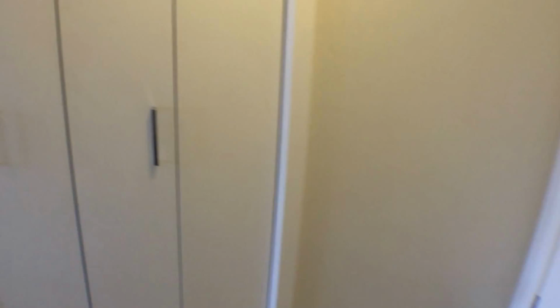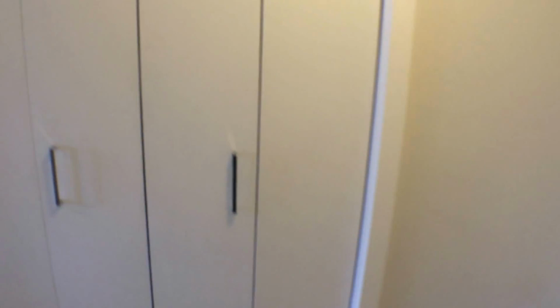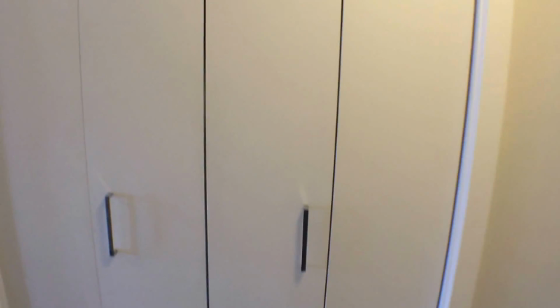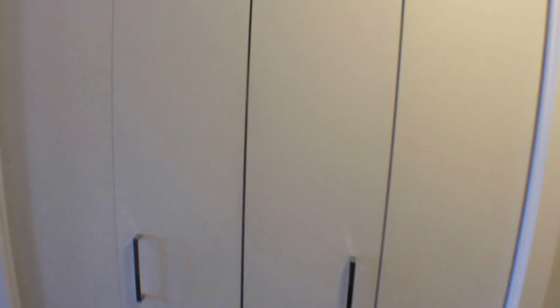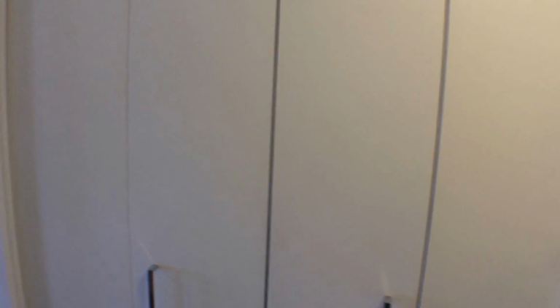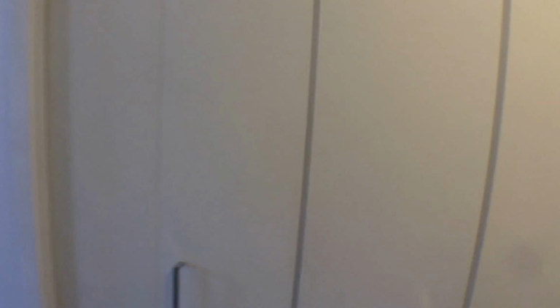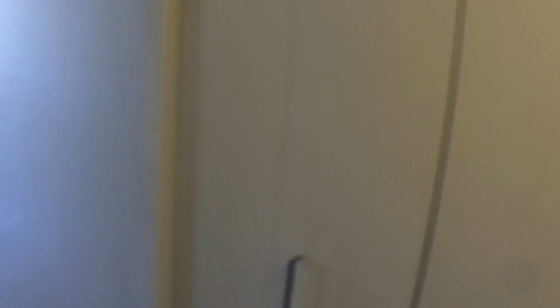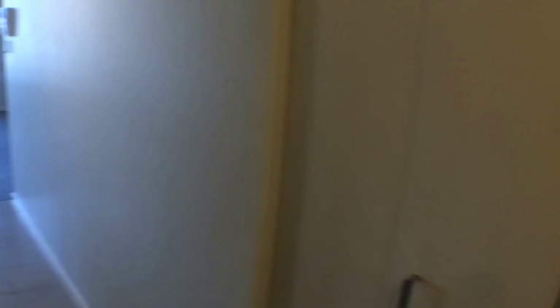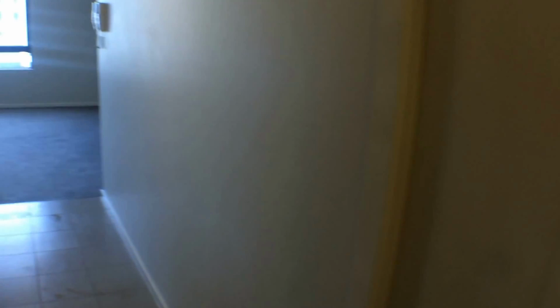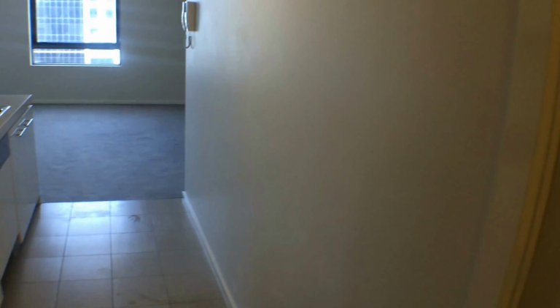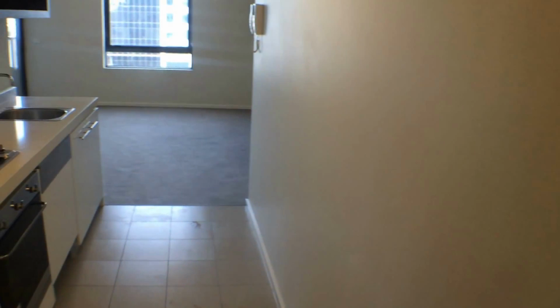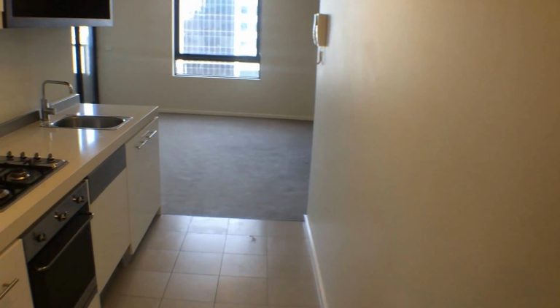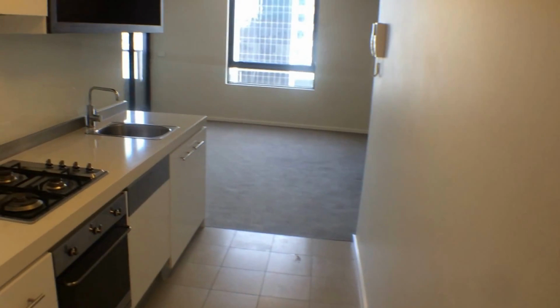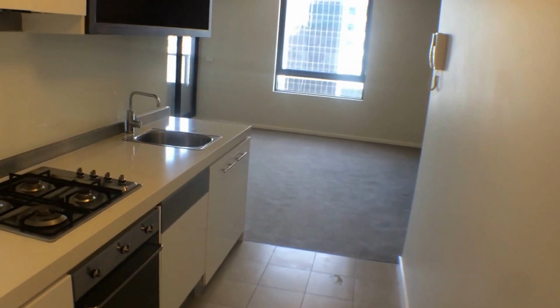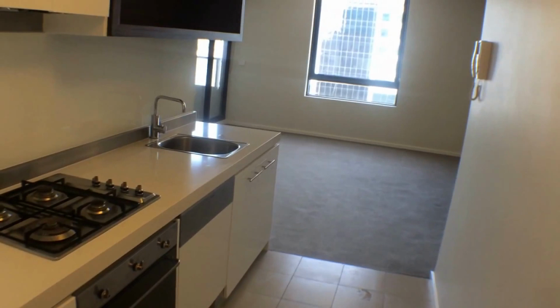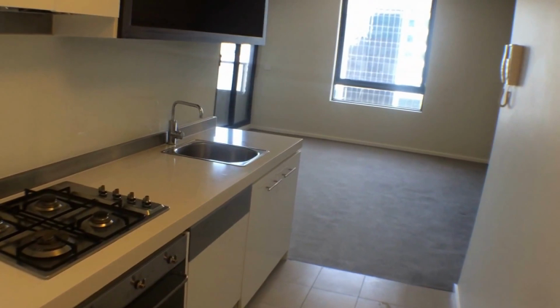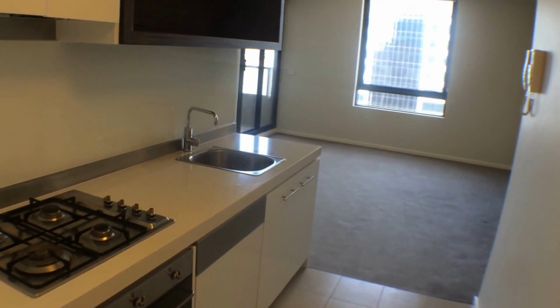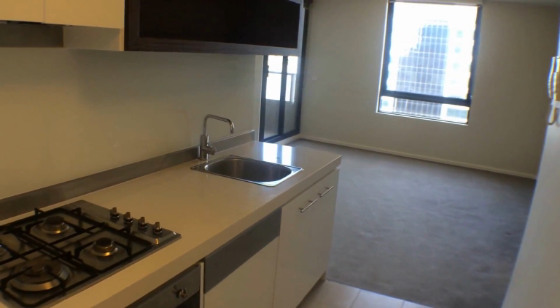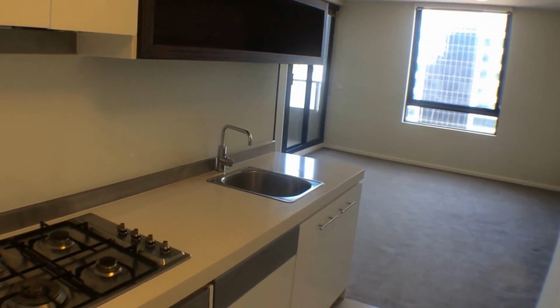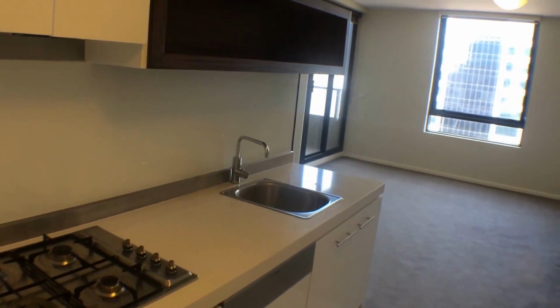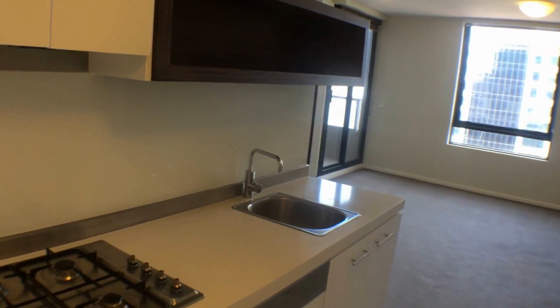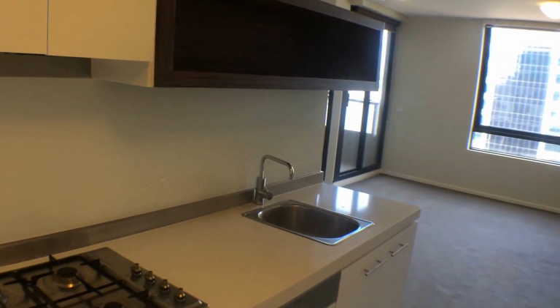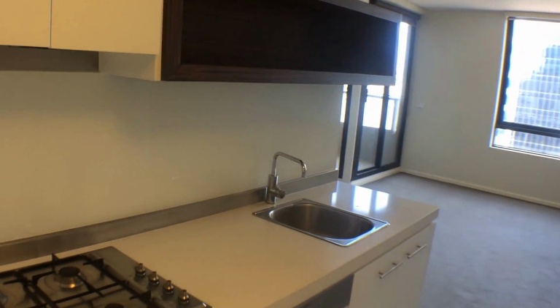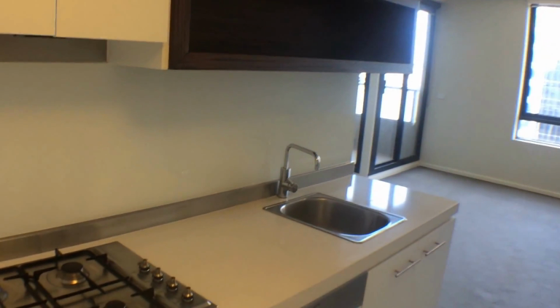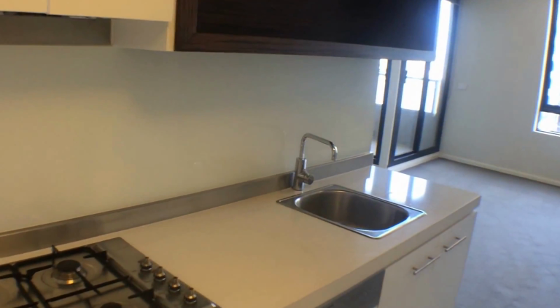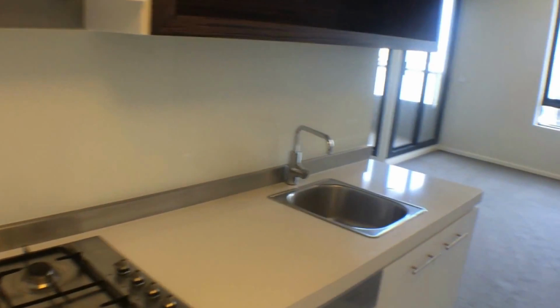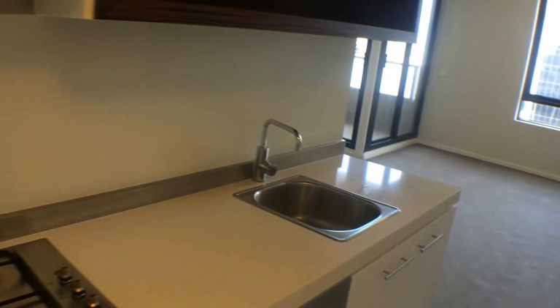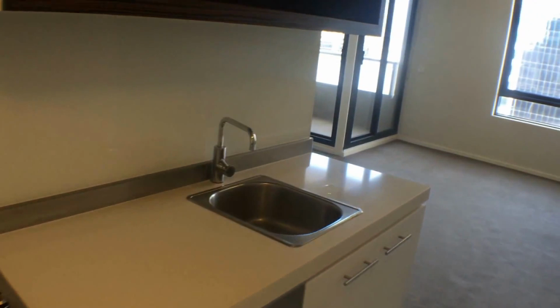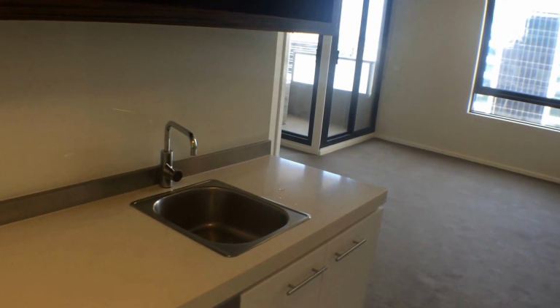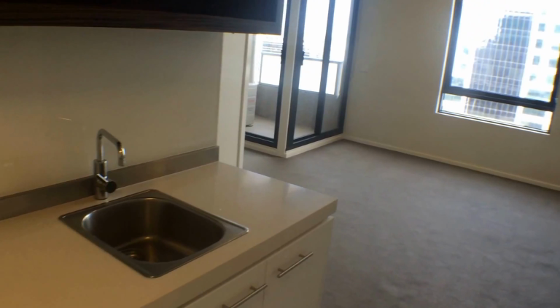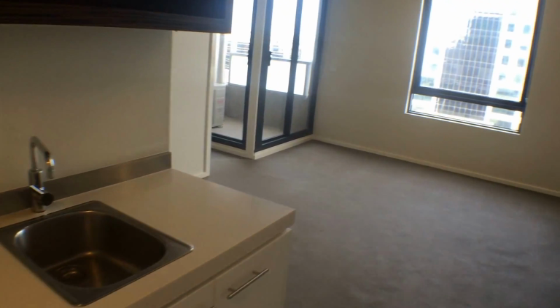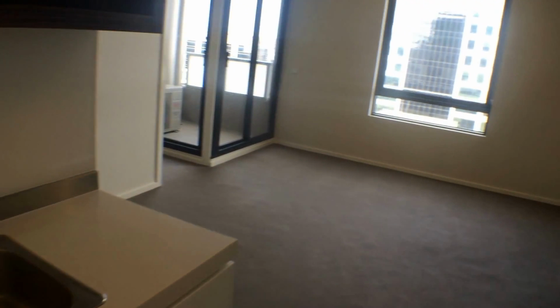Laundry is located right ahead. In the kitchen, you've got your gas cooking, full dishwasher, and nice modern fixtures and fittings.